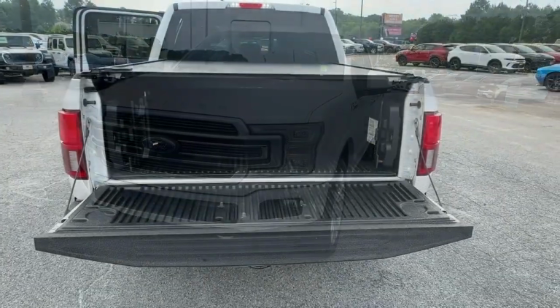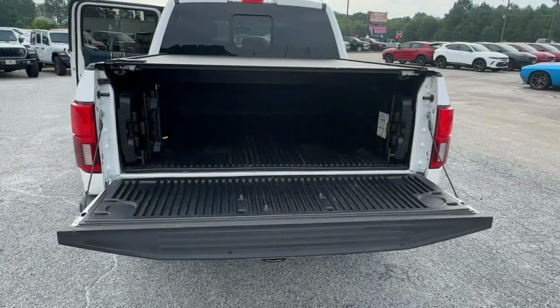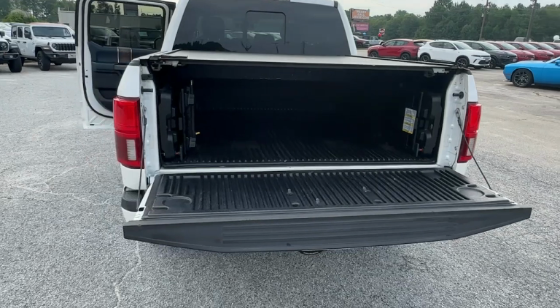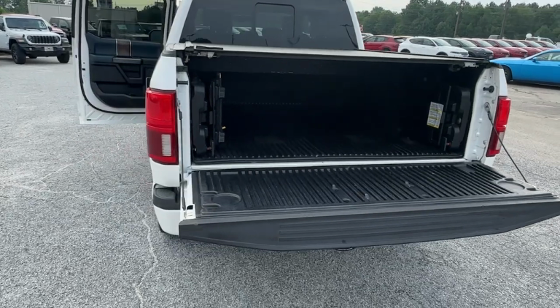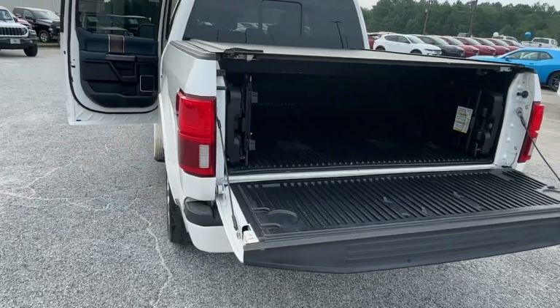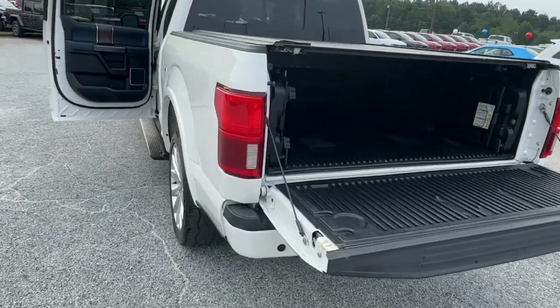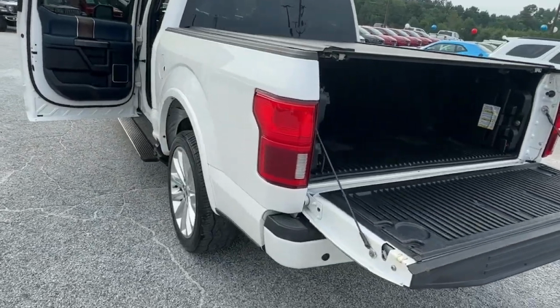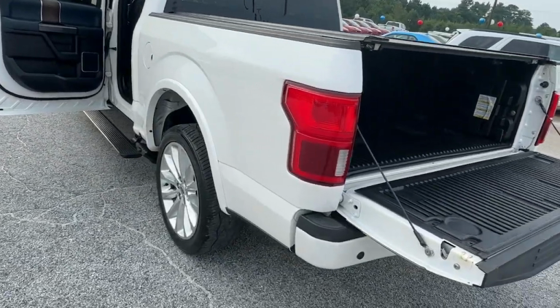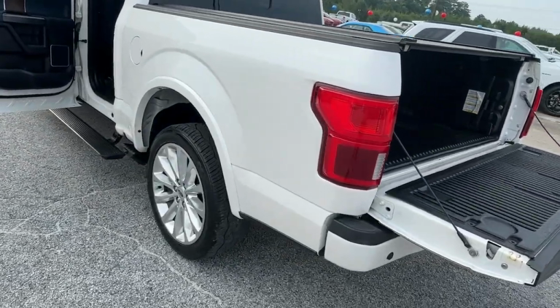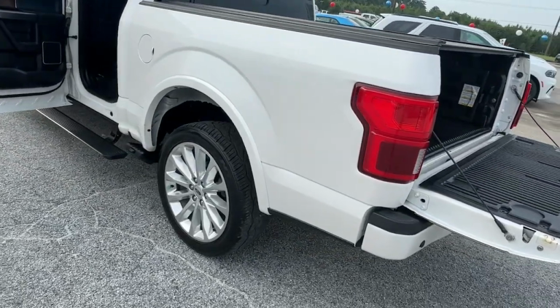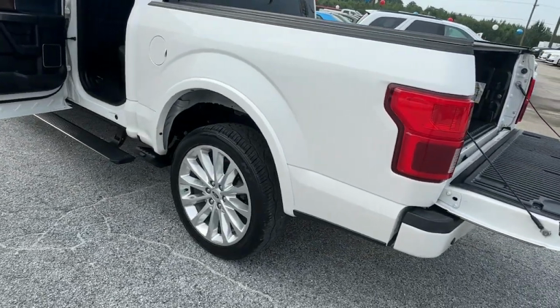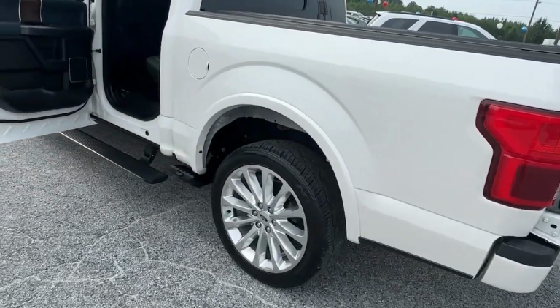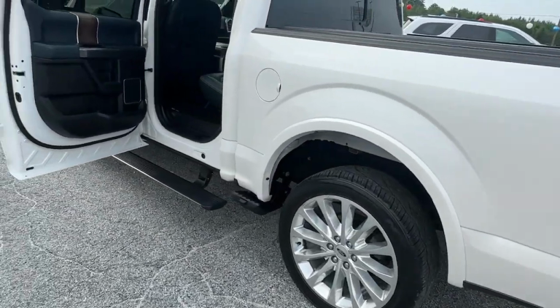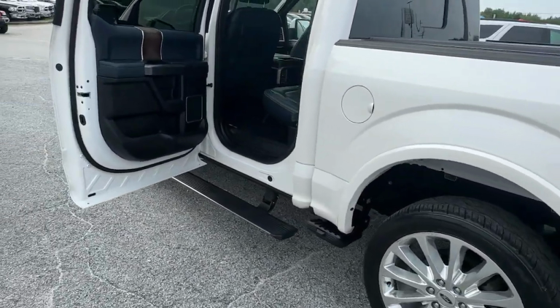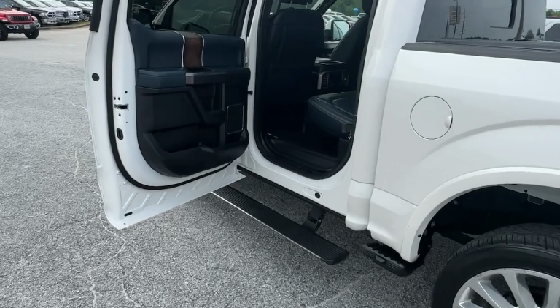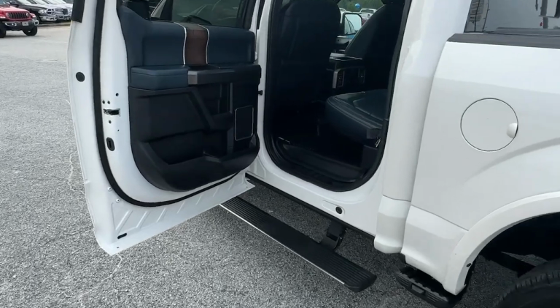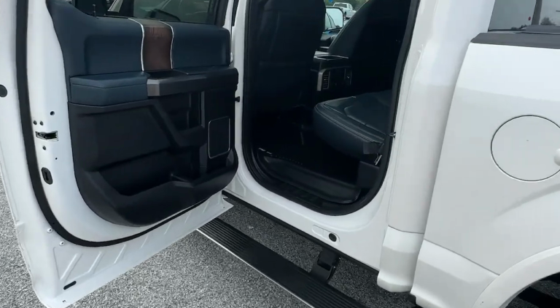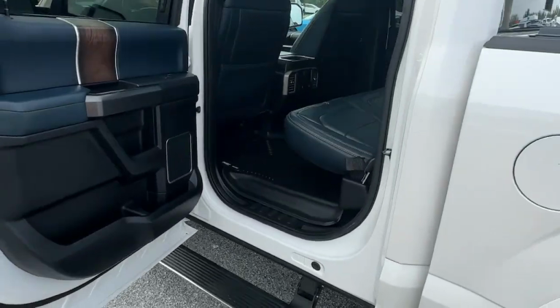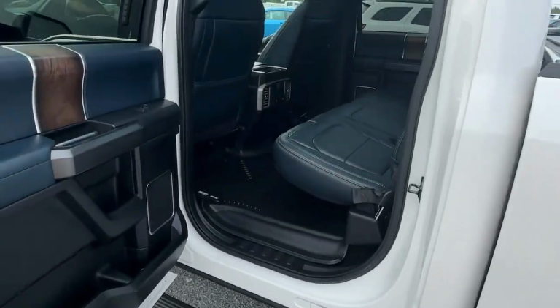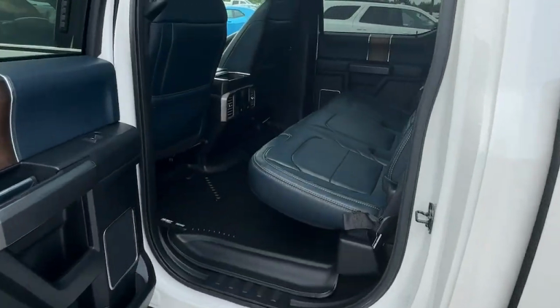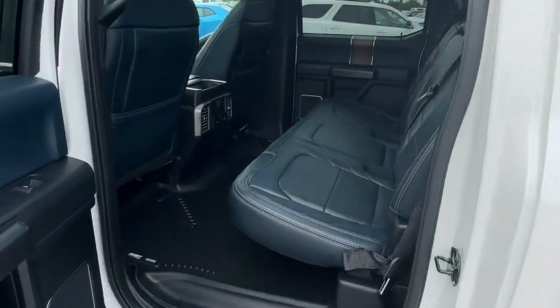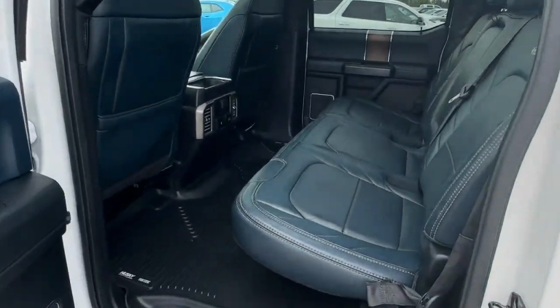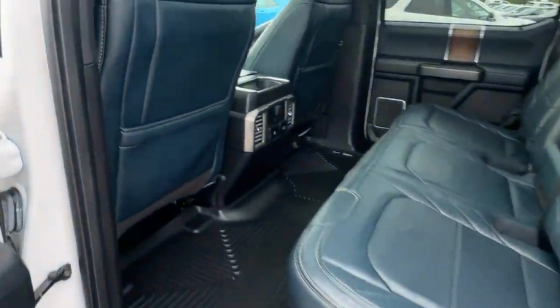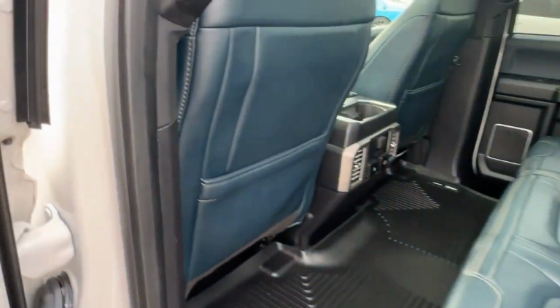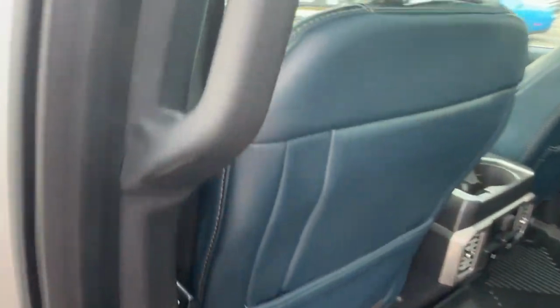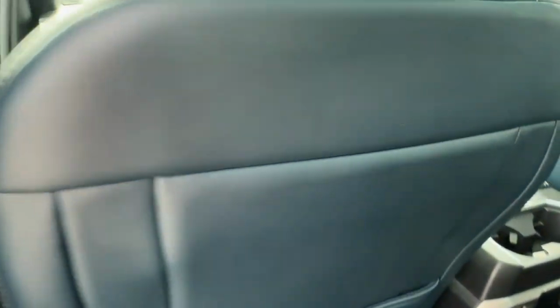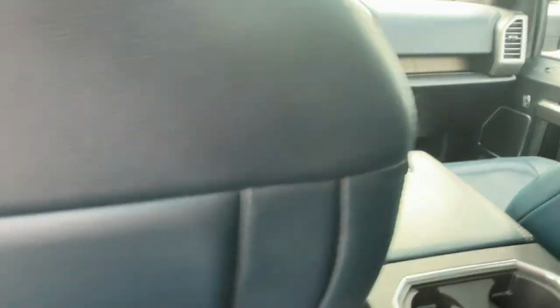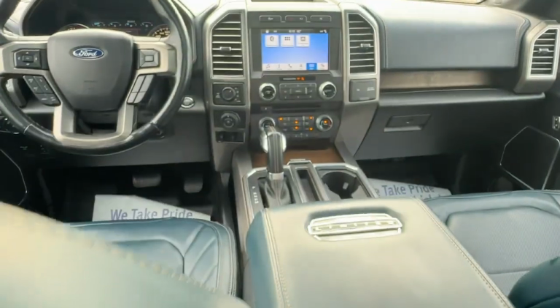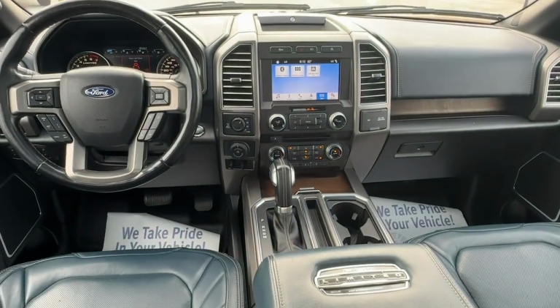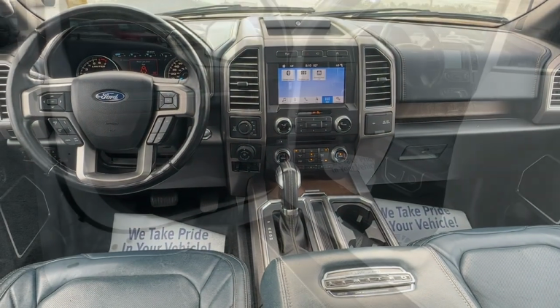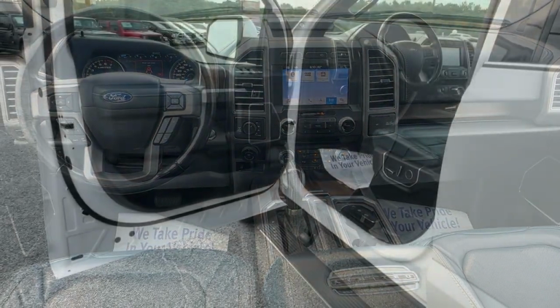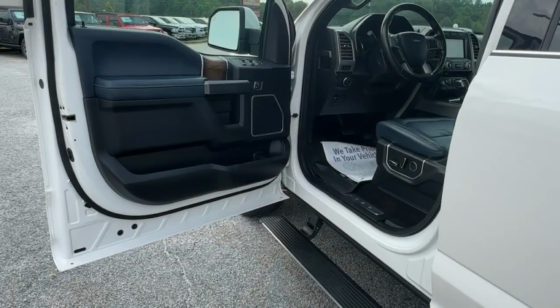Heated steering wheel. Front massage seats. Intelligent auto on-off high beams. Pre-collision system. Panoramic roof. Lane departure warning. Keyless entry. Sun moonroof. Navigation system. Adaptive cruise control.